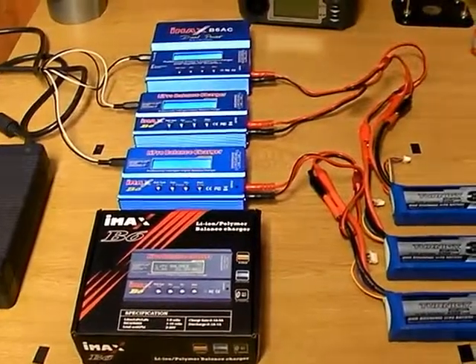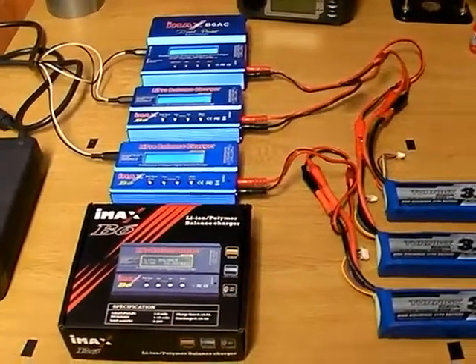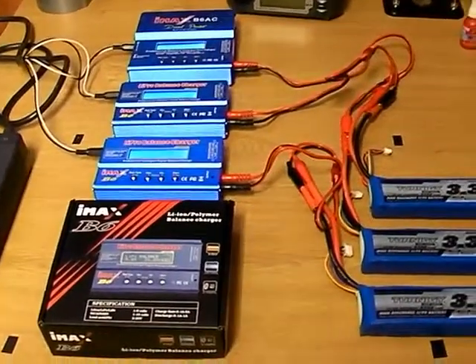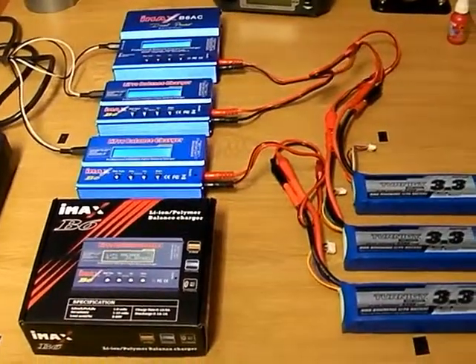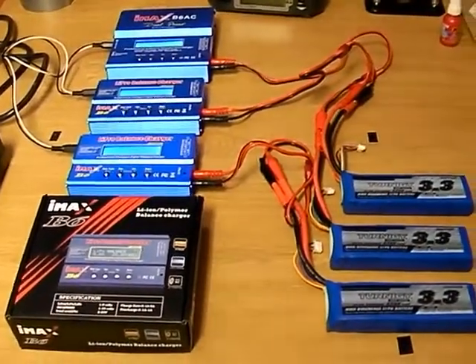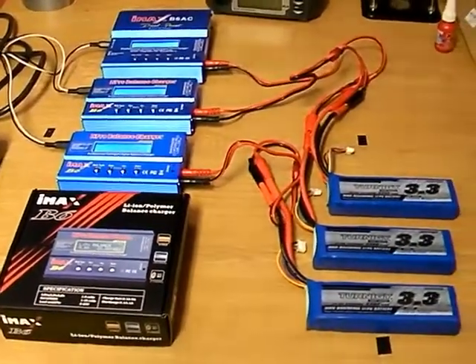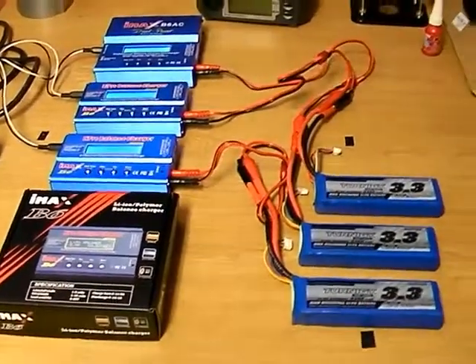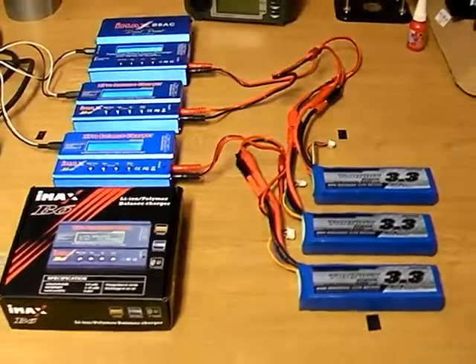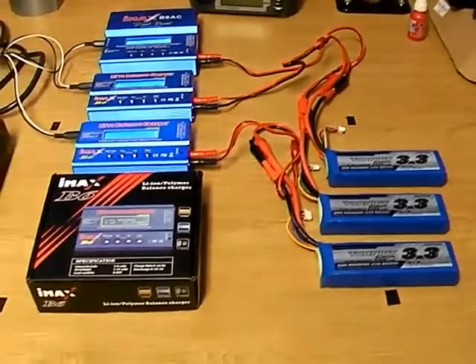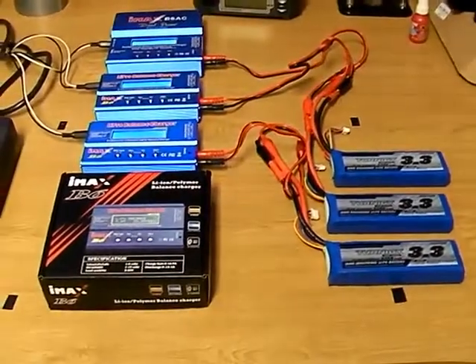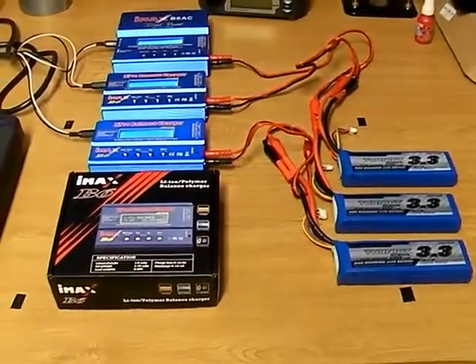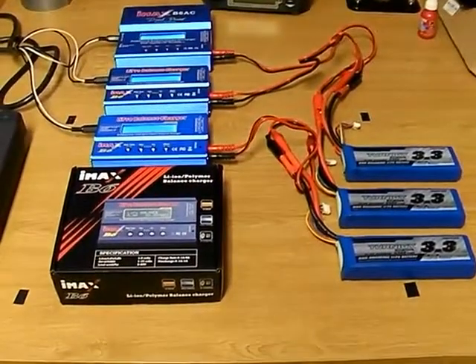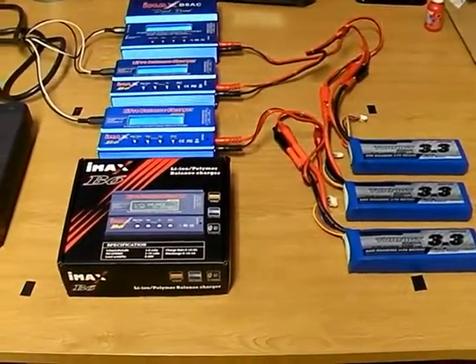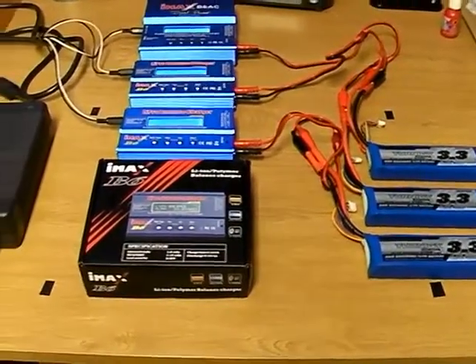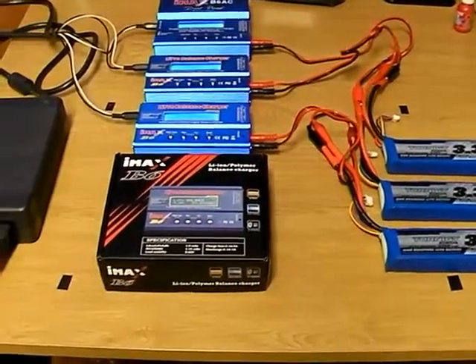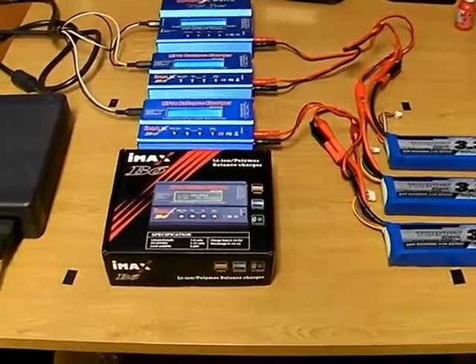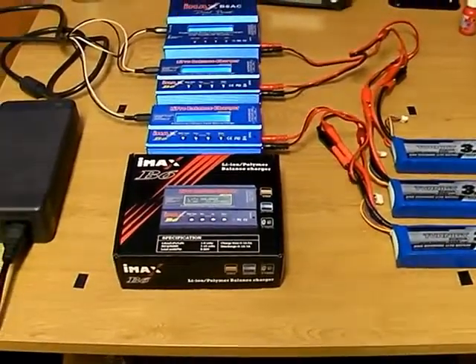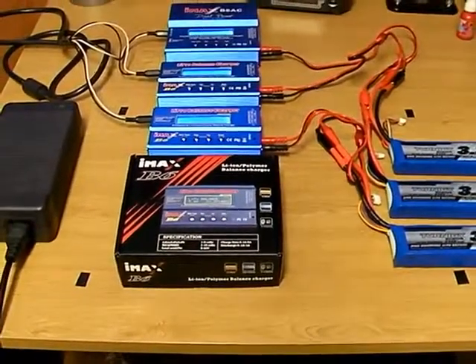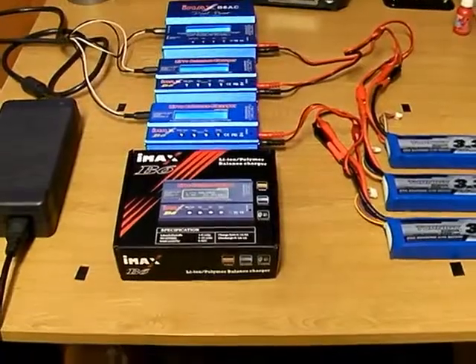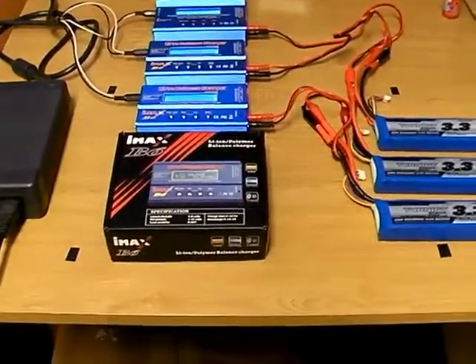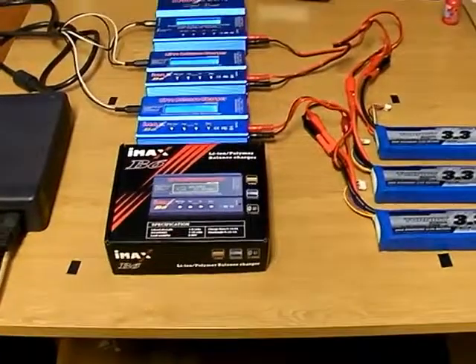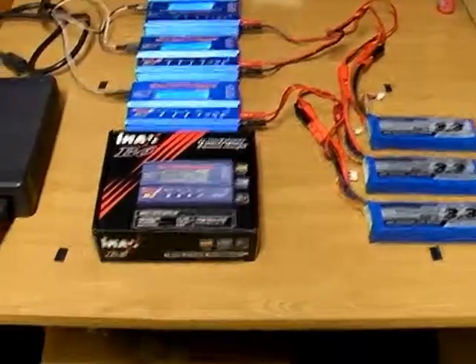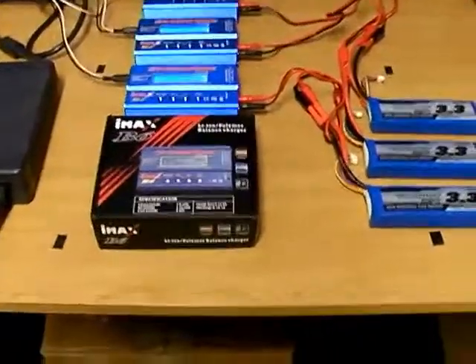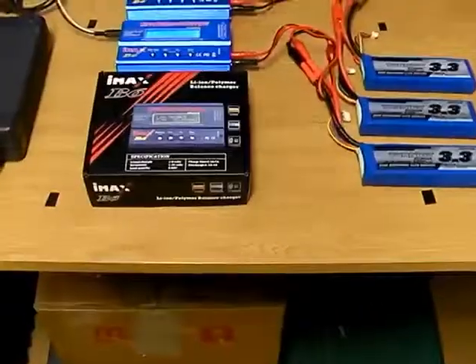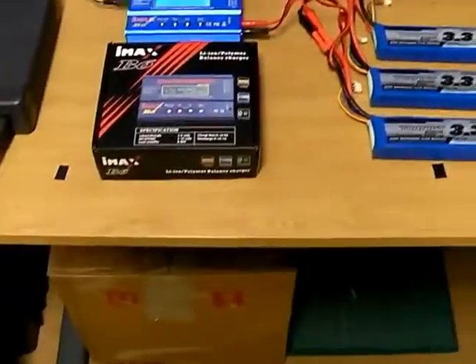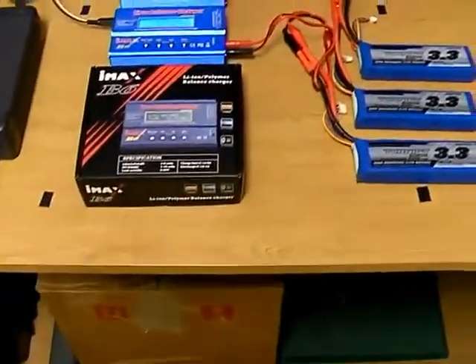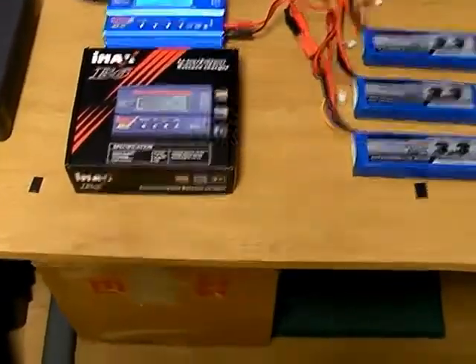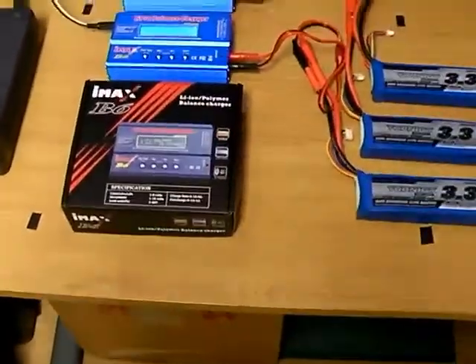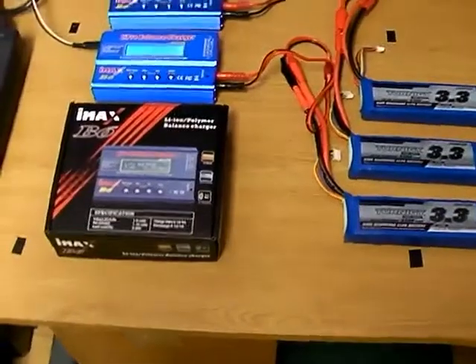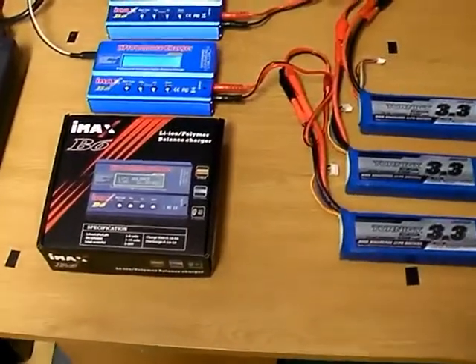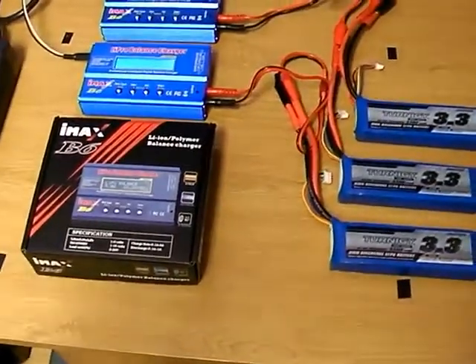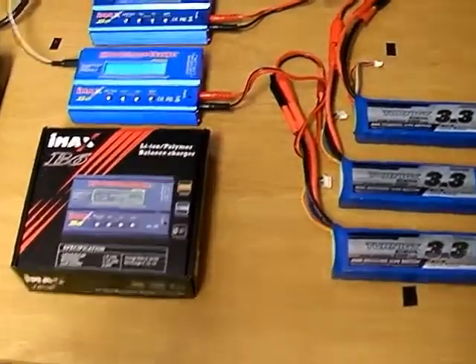Evening guys, I thought I'd do one of my very quick videos just to show my charging solution. I think this is quite a good charging solution and I'm pretty confident it's one of the most cost-effective ways of doing it.